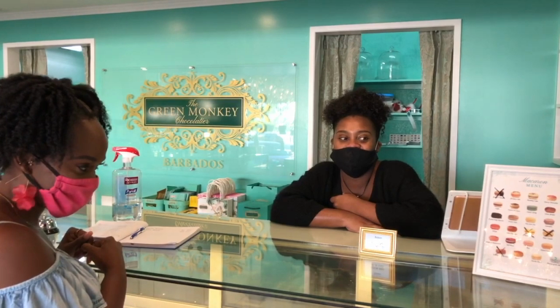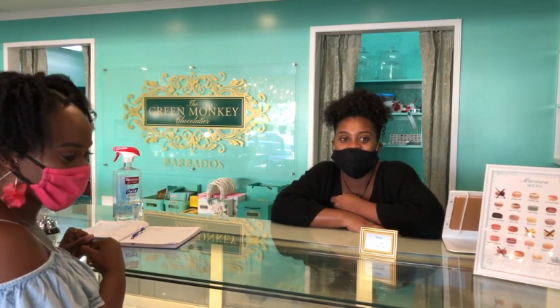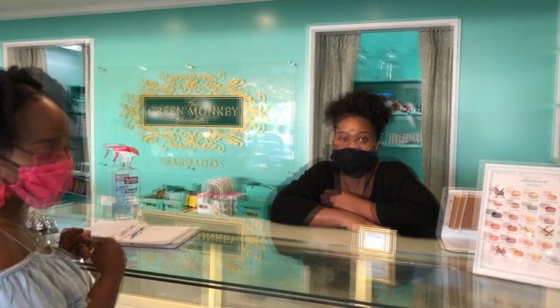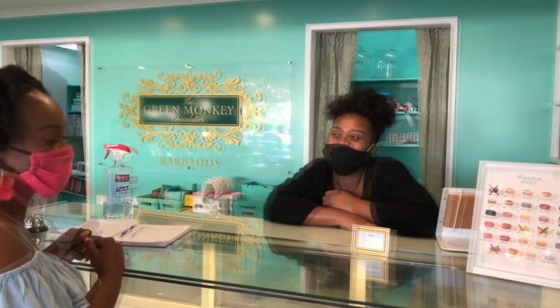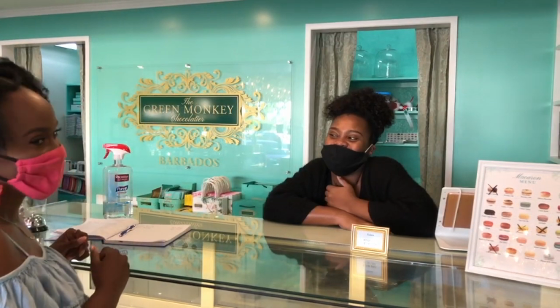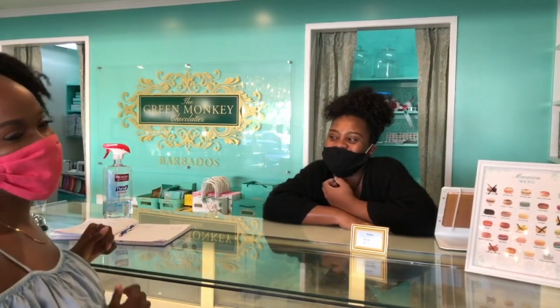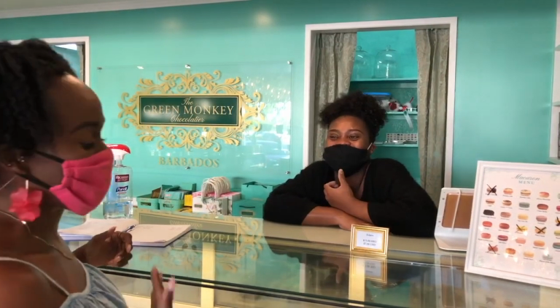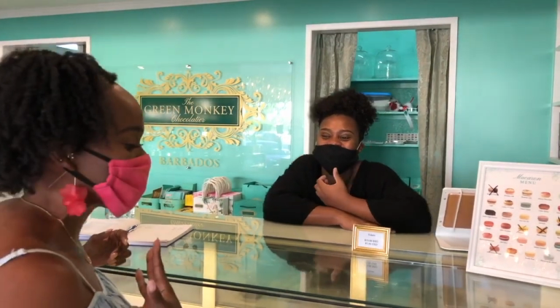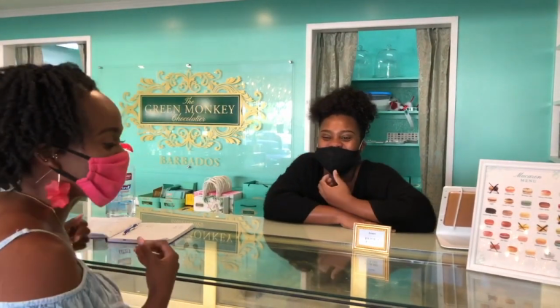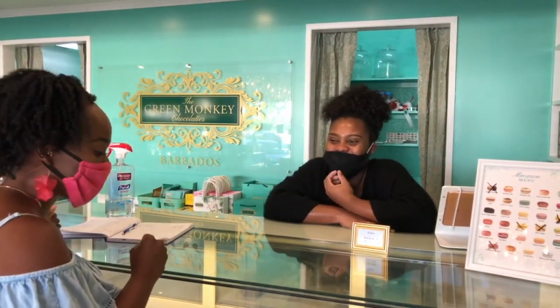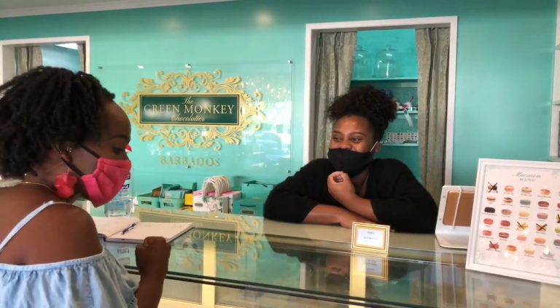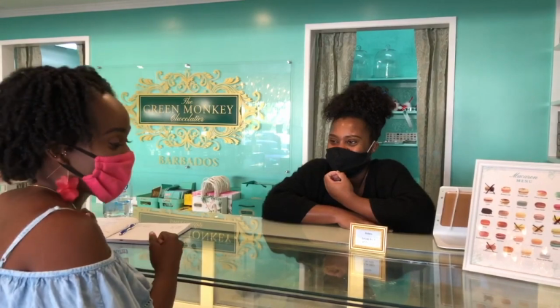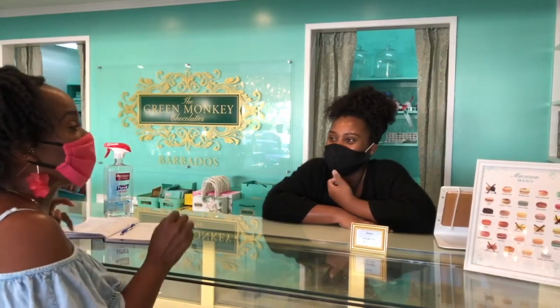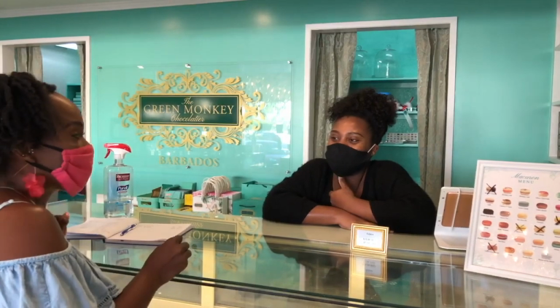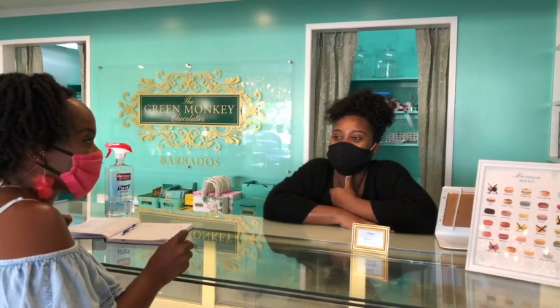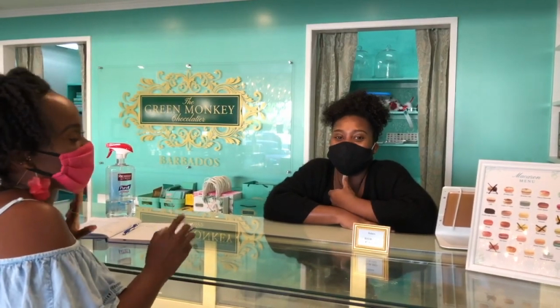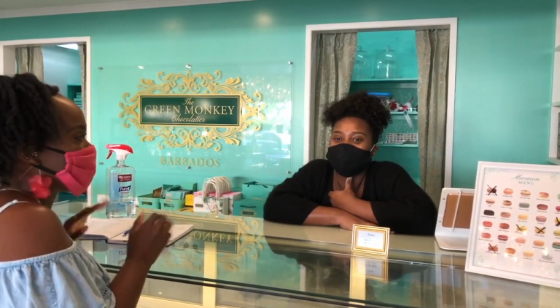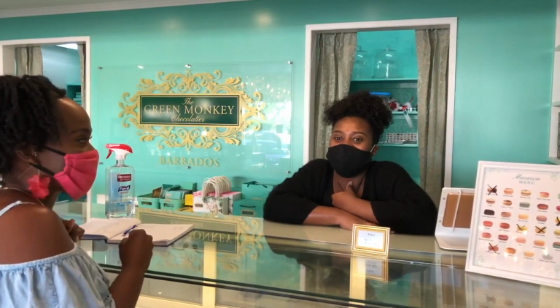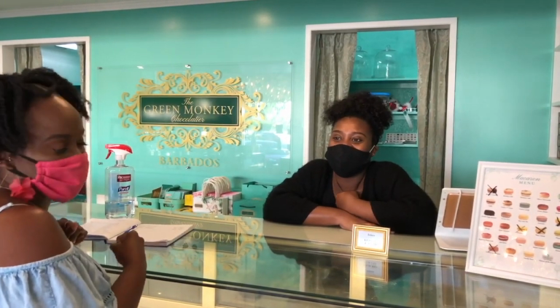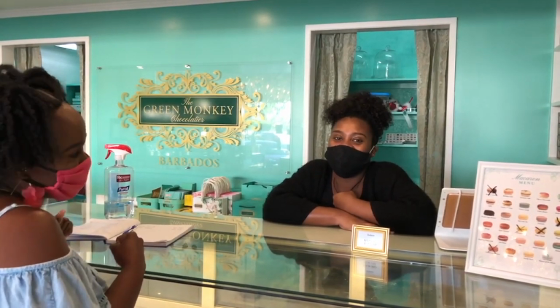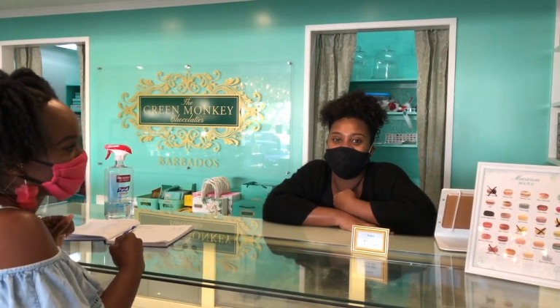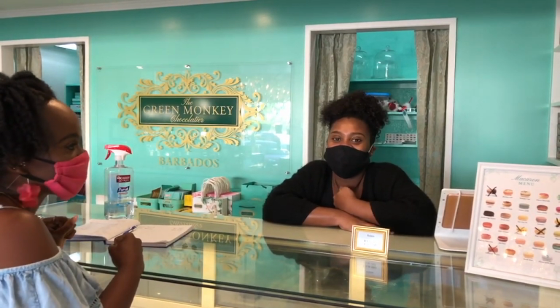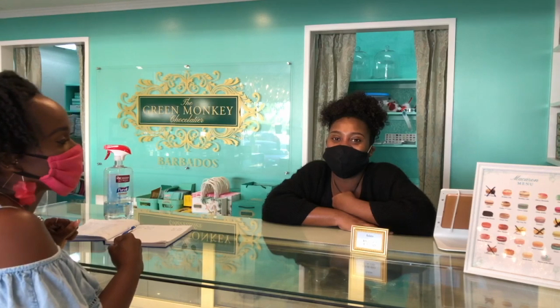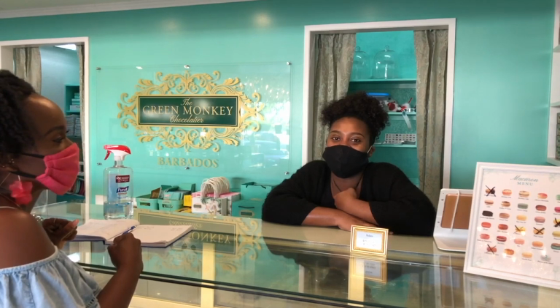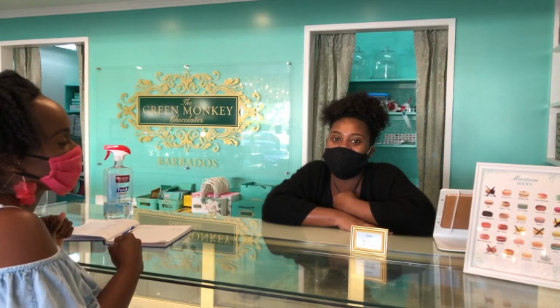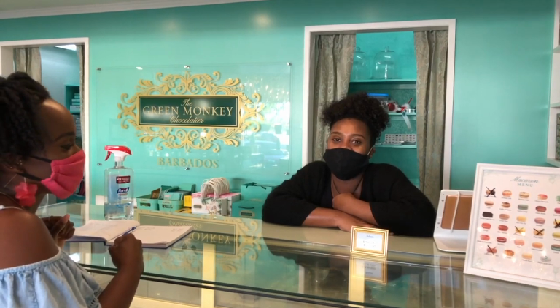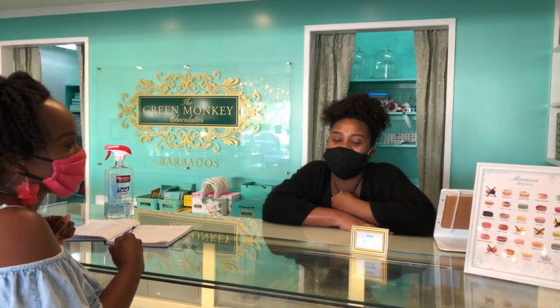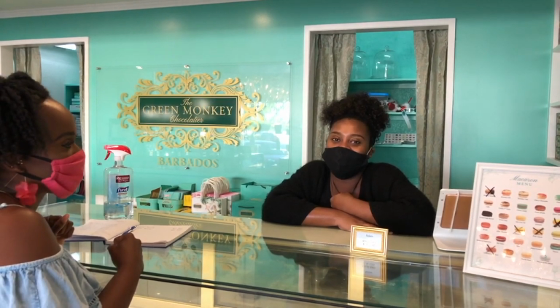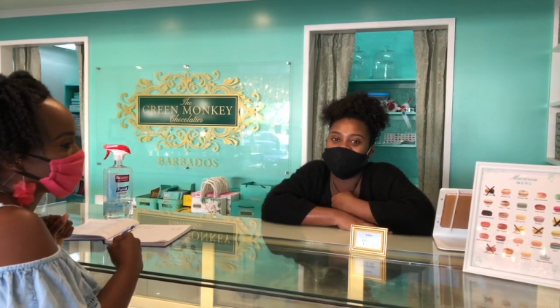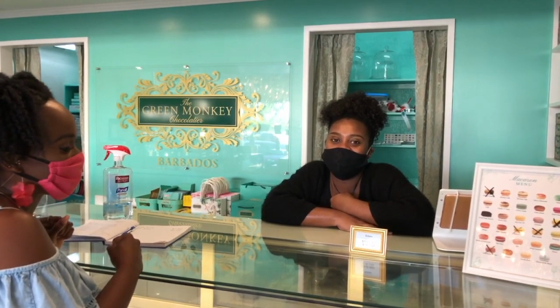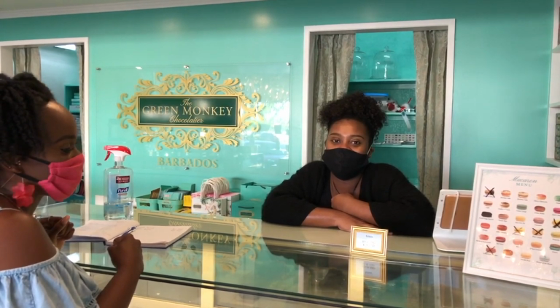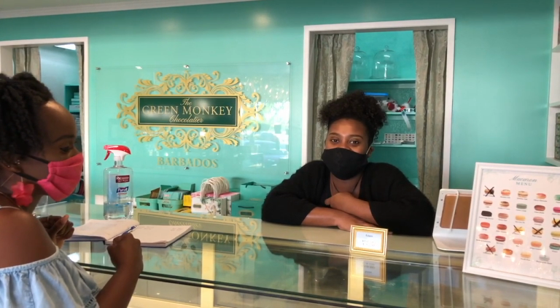Oh my gosh, really — my mouth is watering! Is this the only location or is there another? Other than Keyside here, we have one at the Langas Place Center in Holetown, St. James.